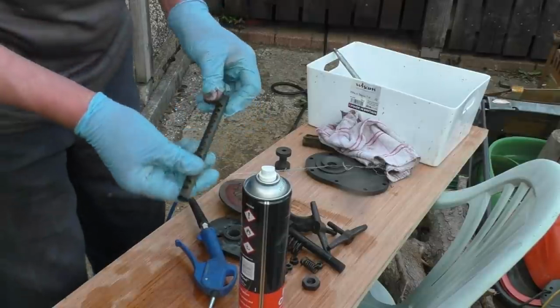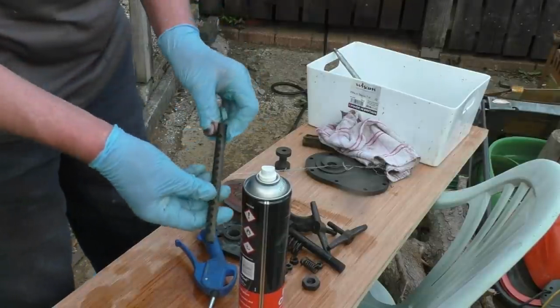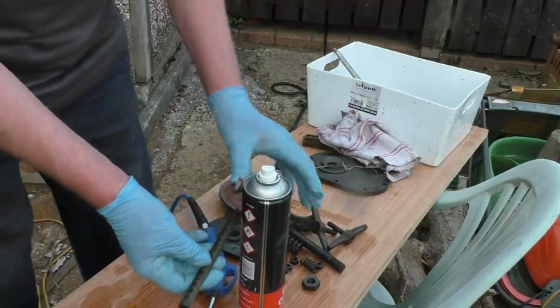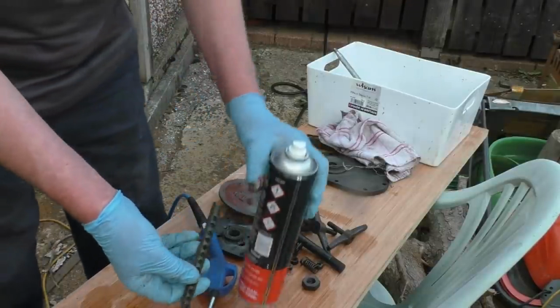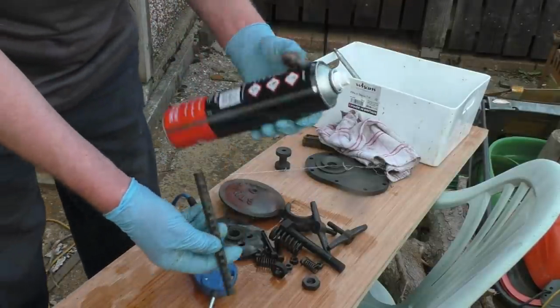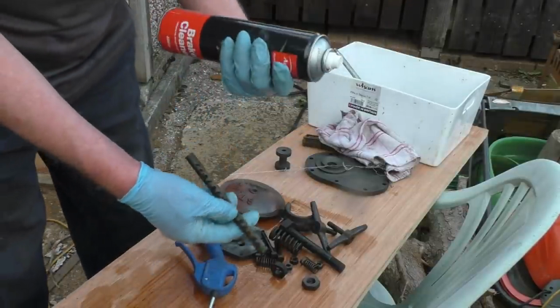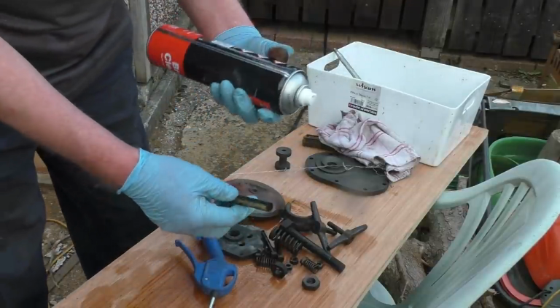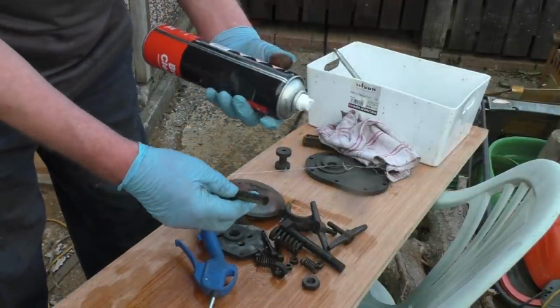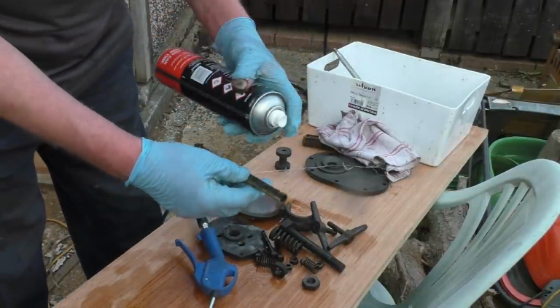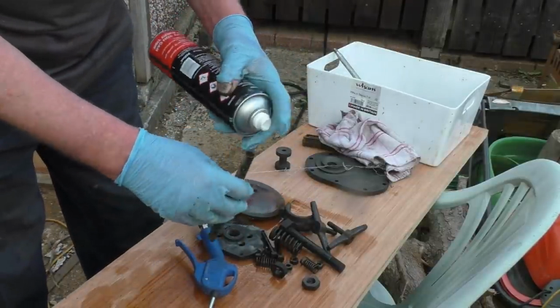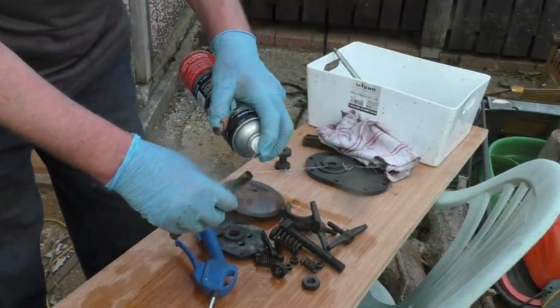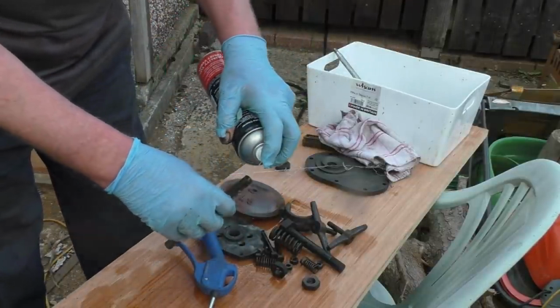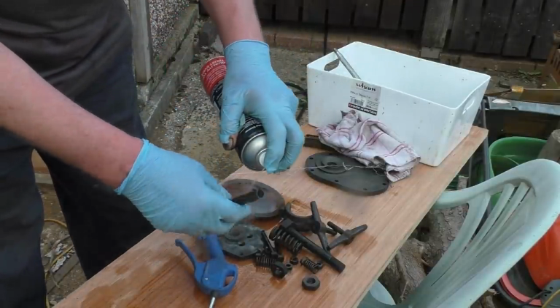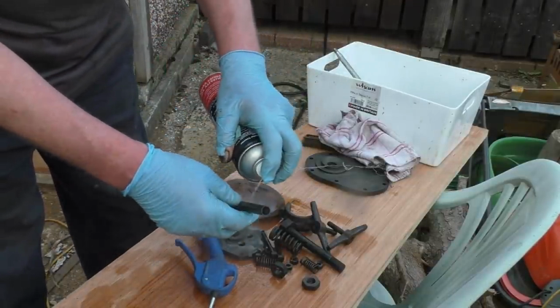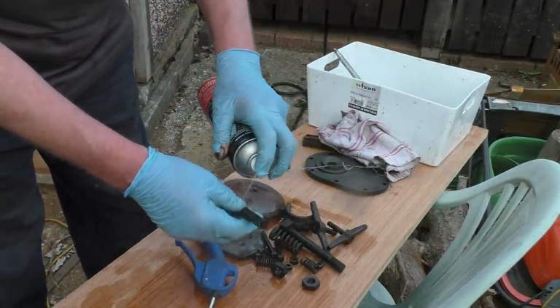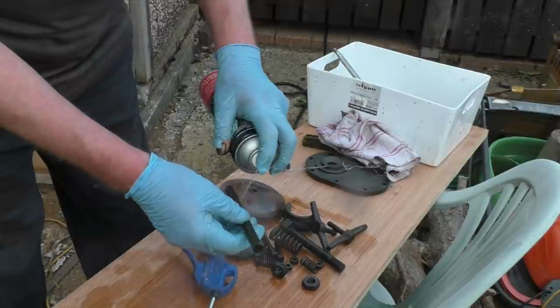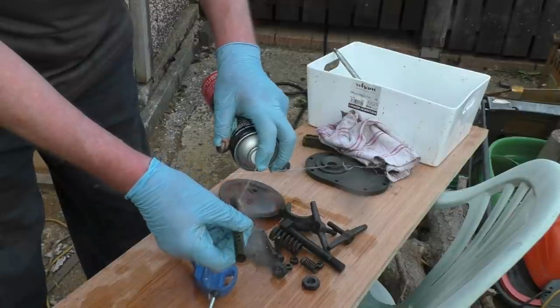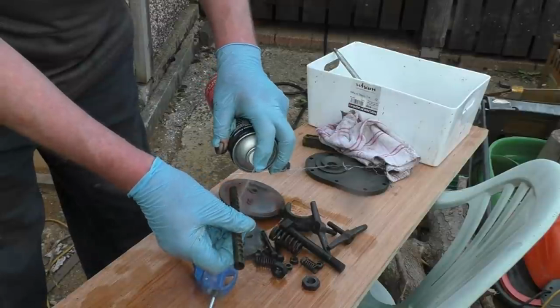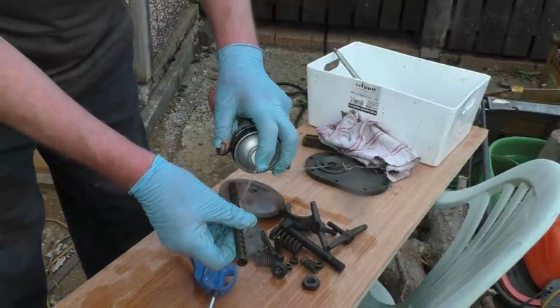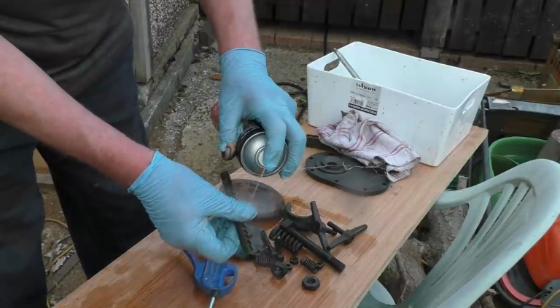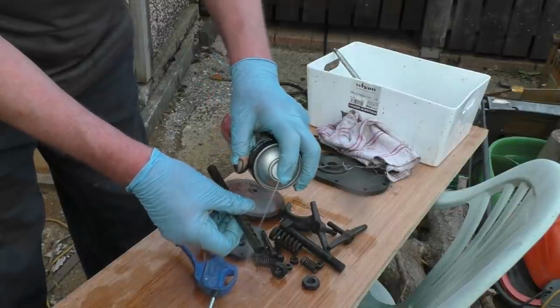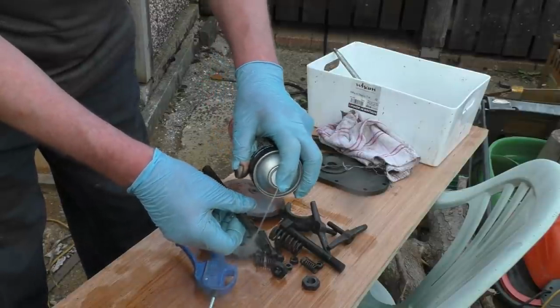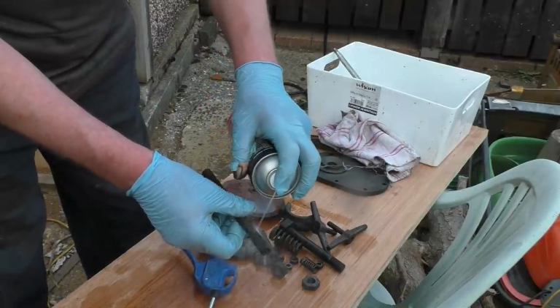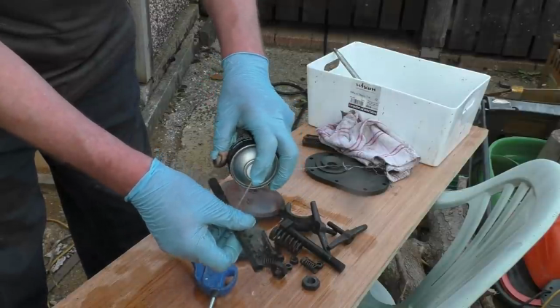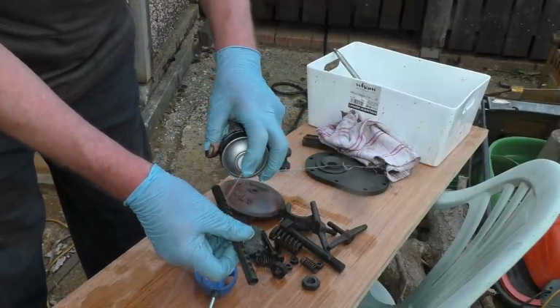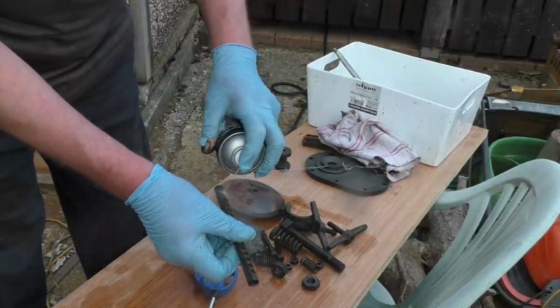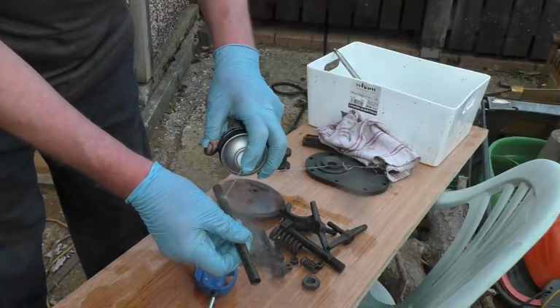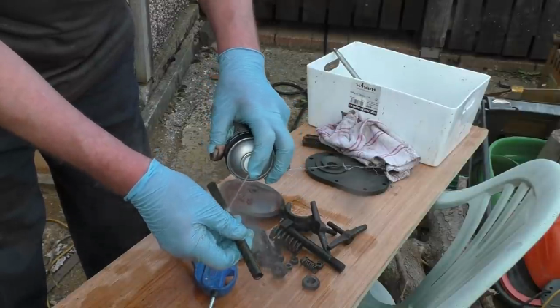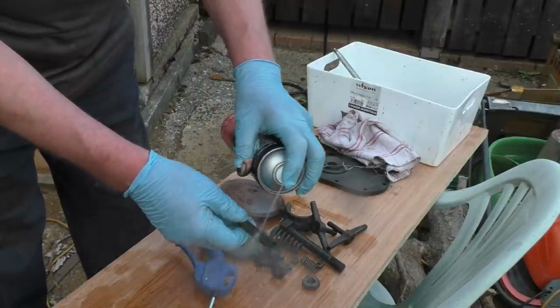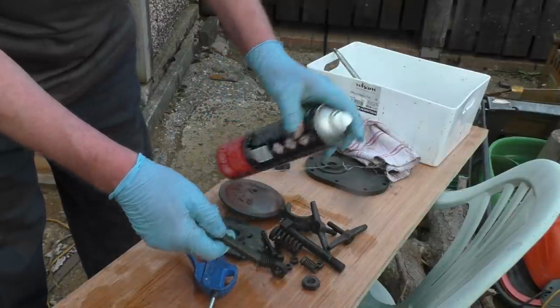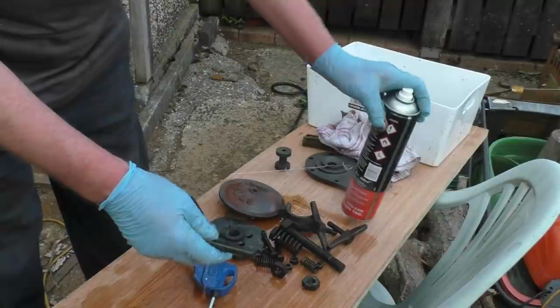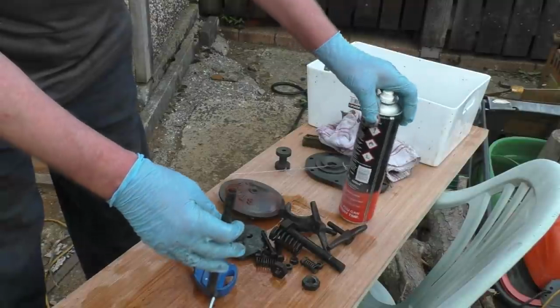That's the oil strainer that goes in the bottom of the crankcase. I think that's the oil that all goes into the air pump — that was absolutely choked solid. The rust and scale looks nice and clean now.